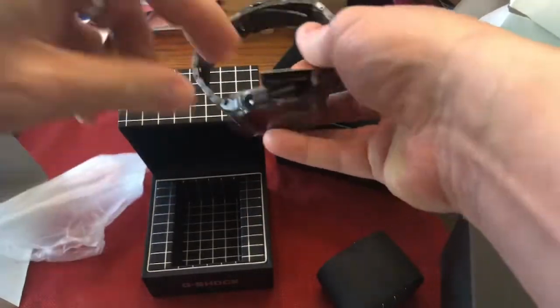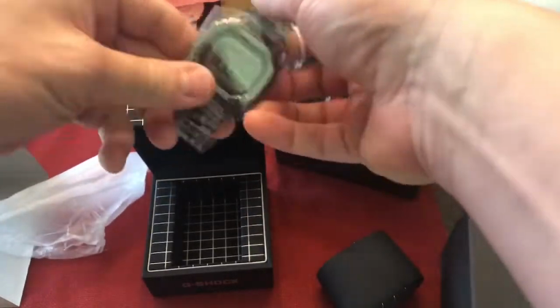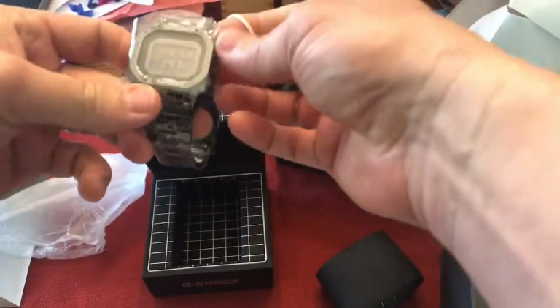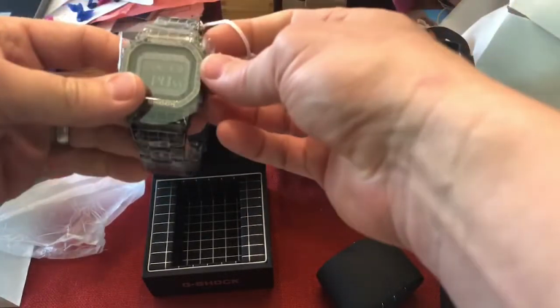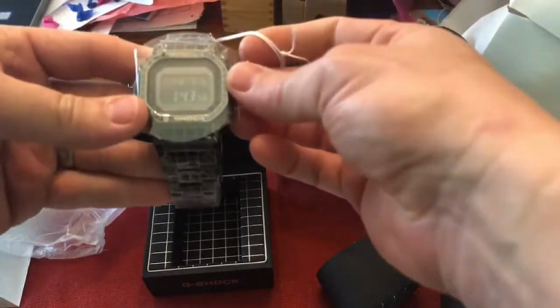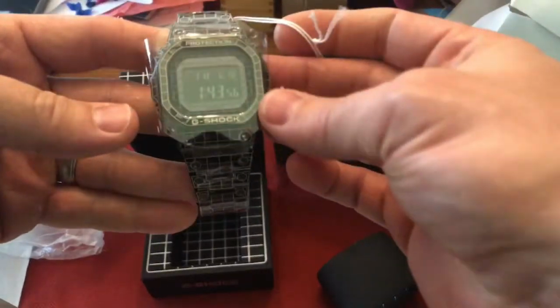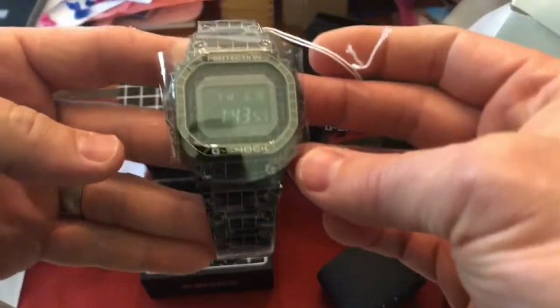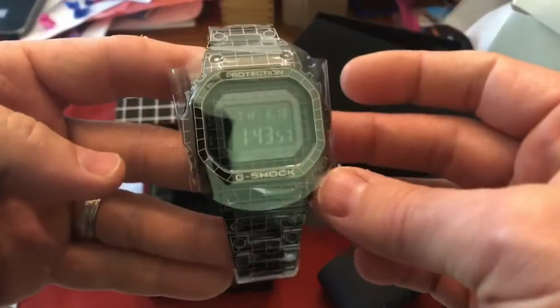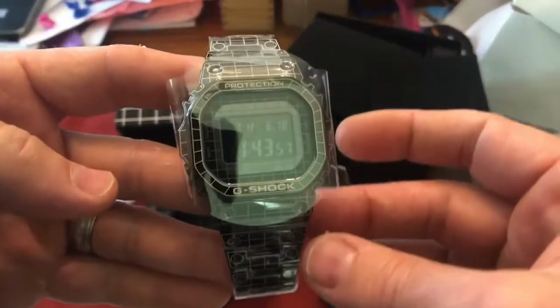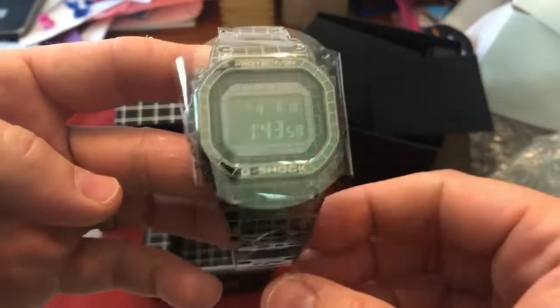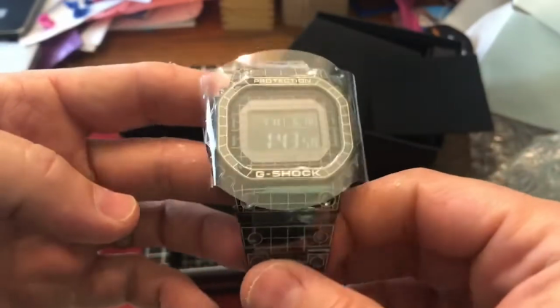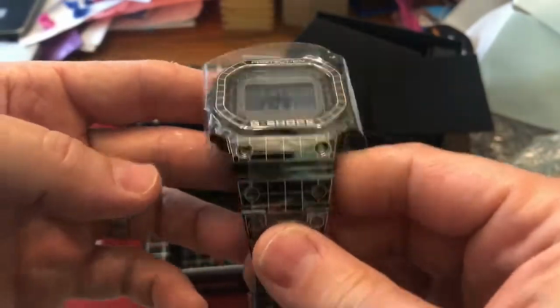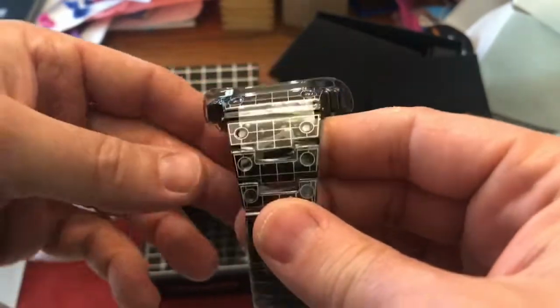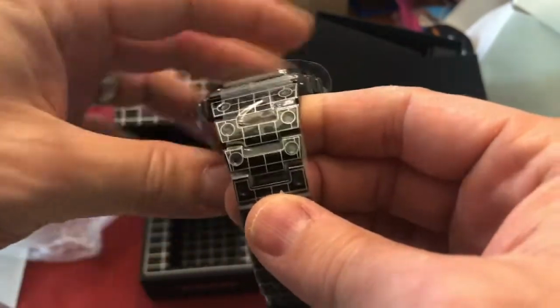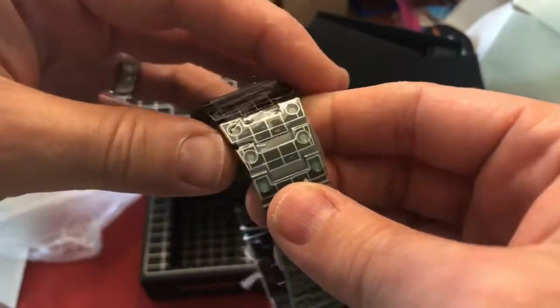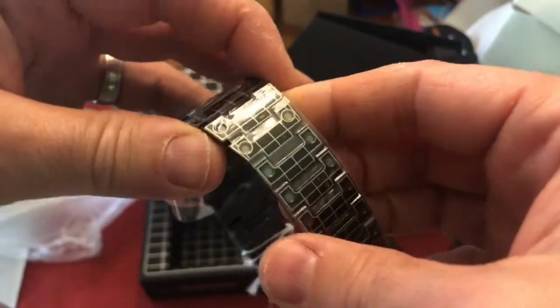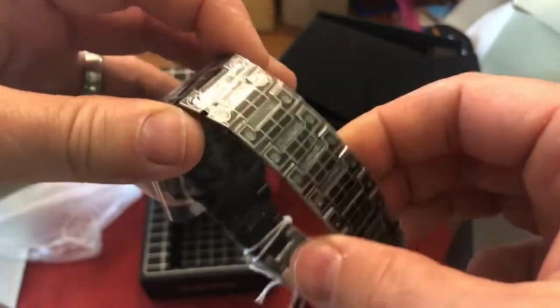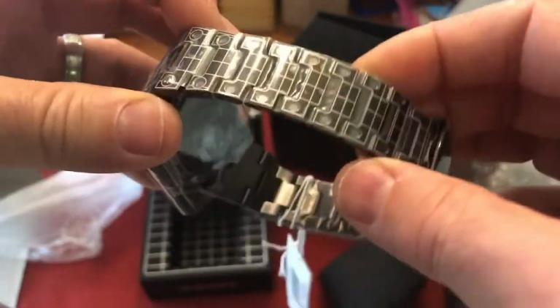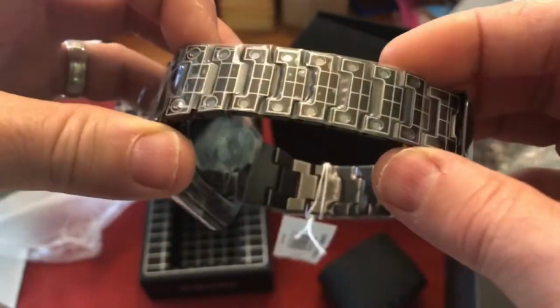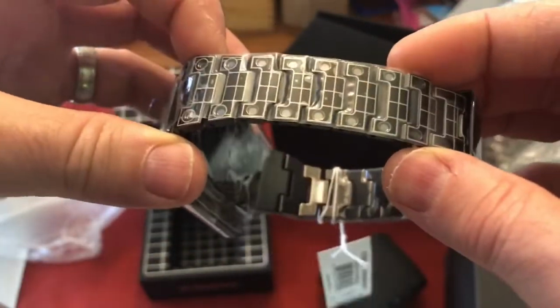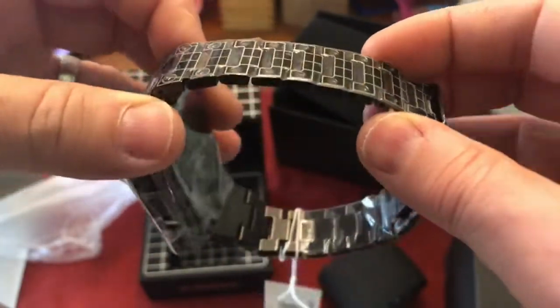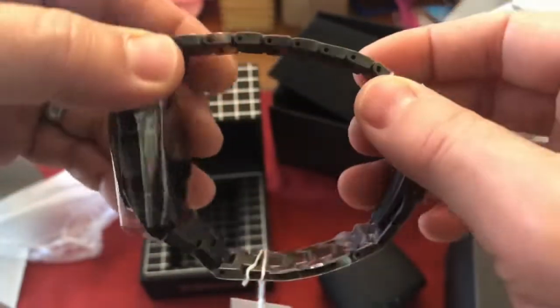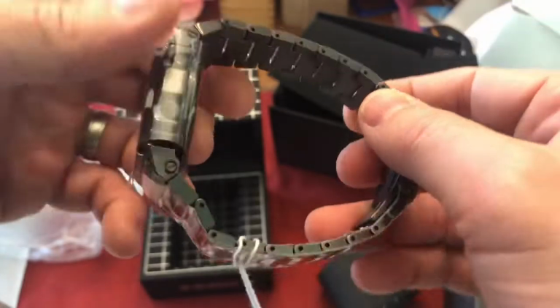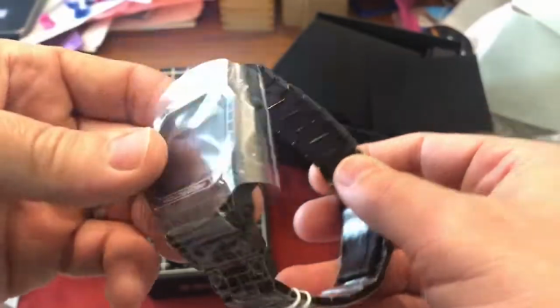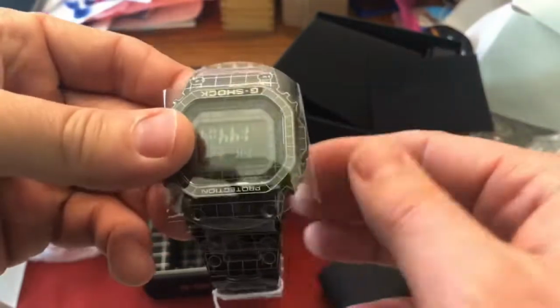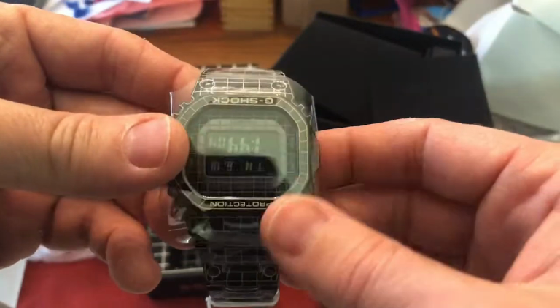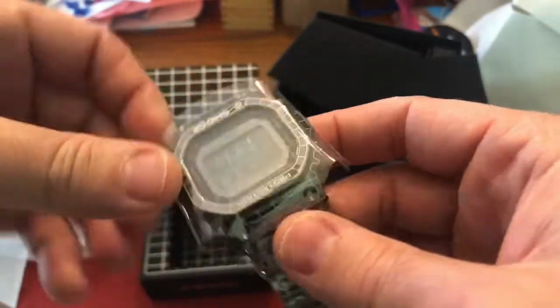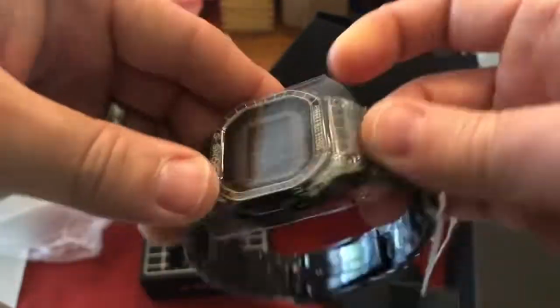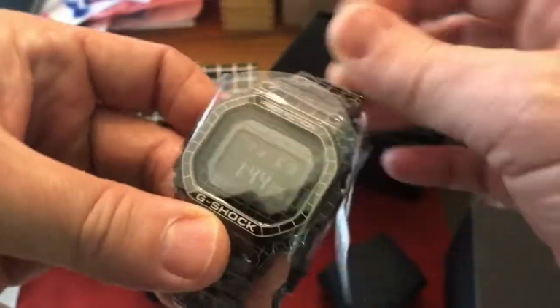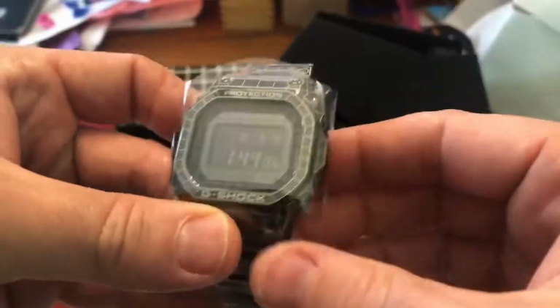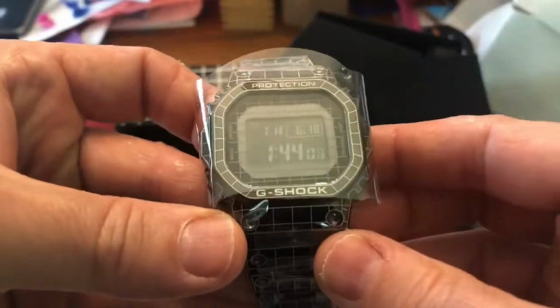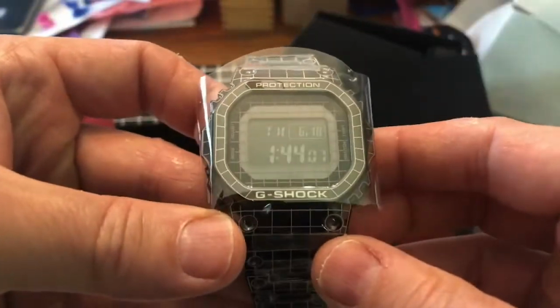Wow, look at this thing. Holy cow. That is unbelievably cool, man. I am fired up about this. Awesome.